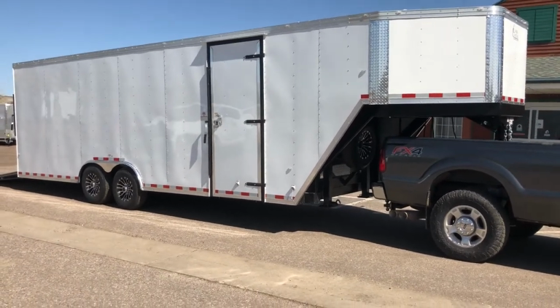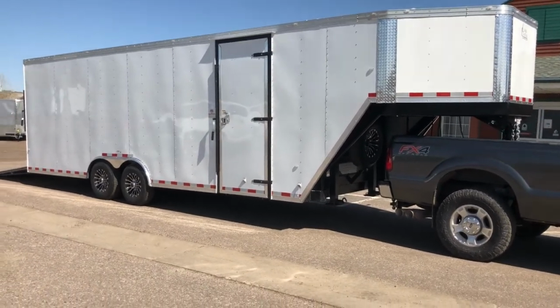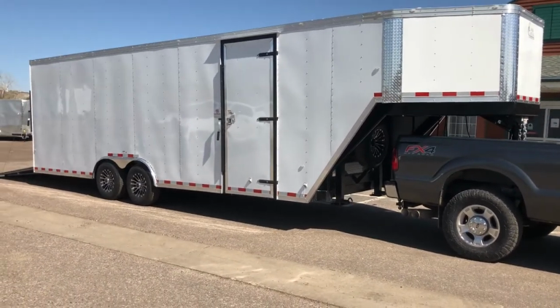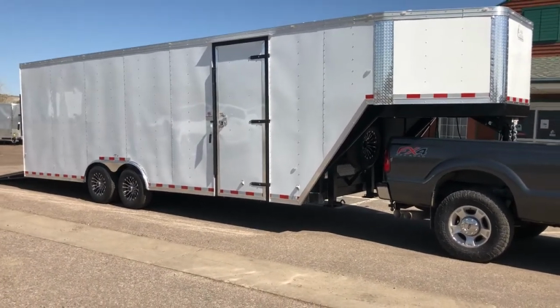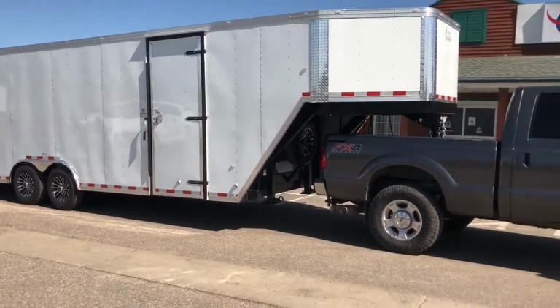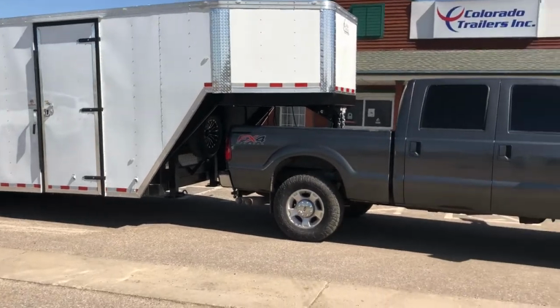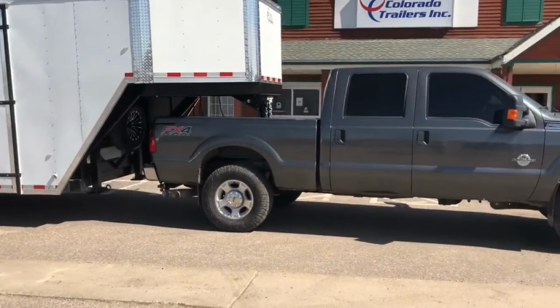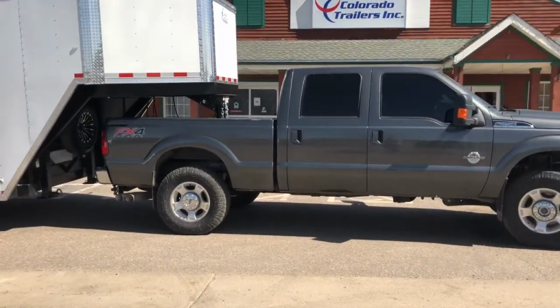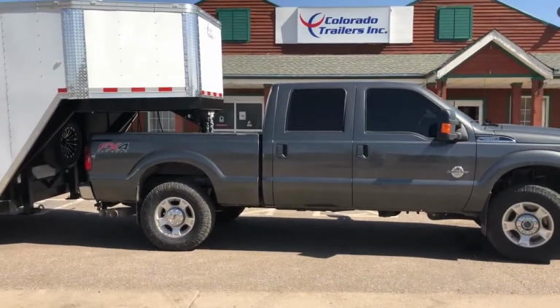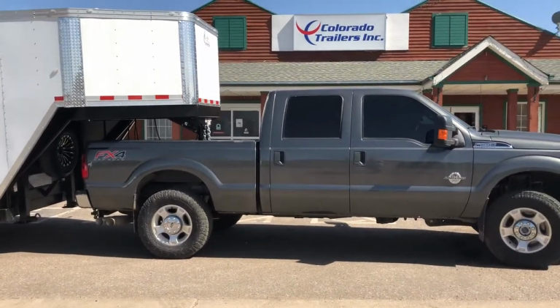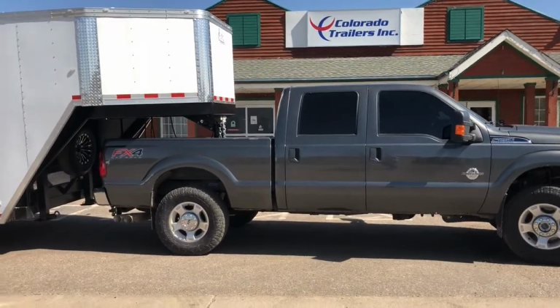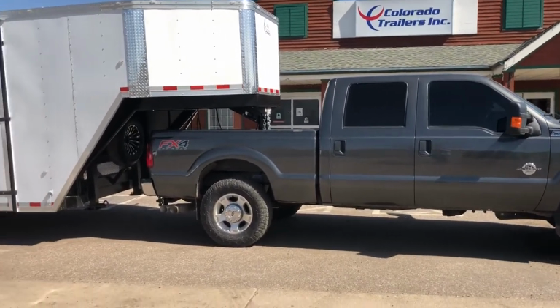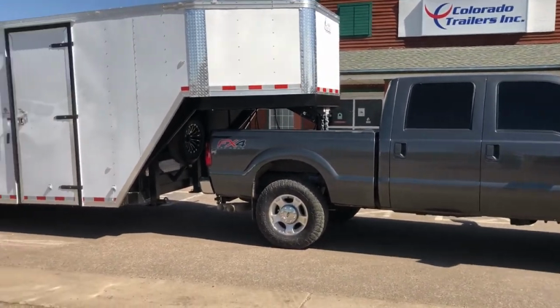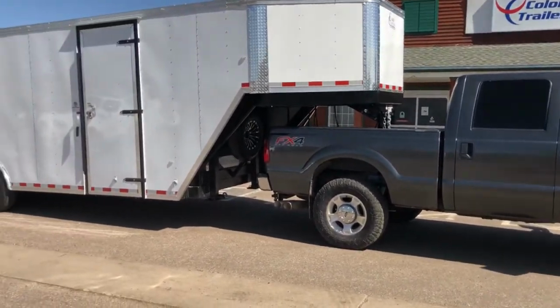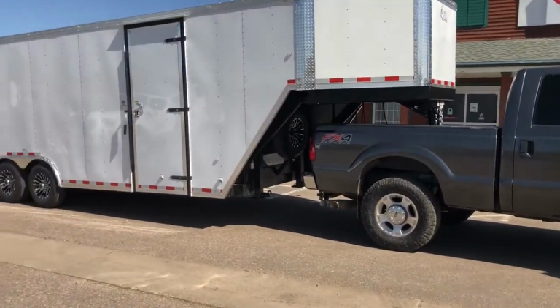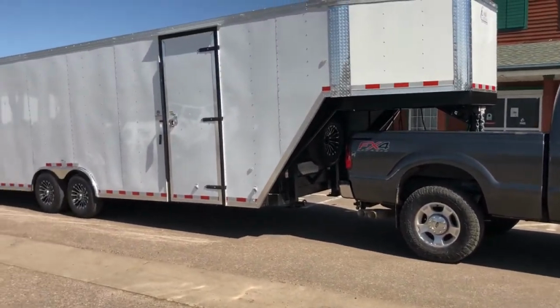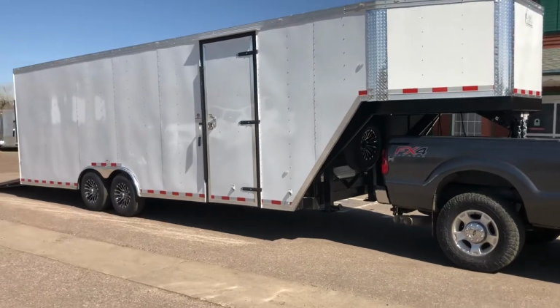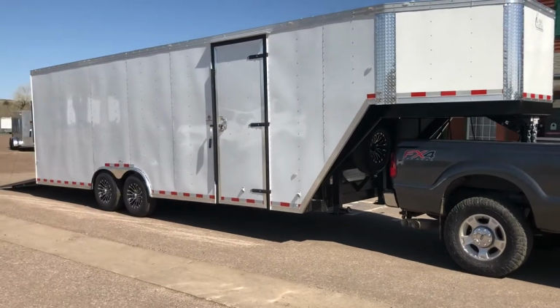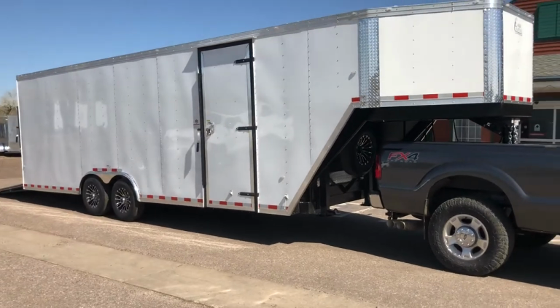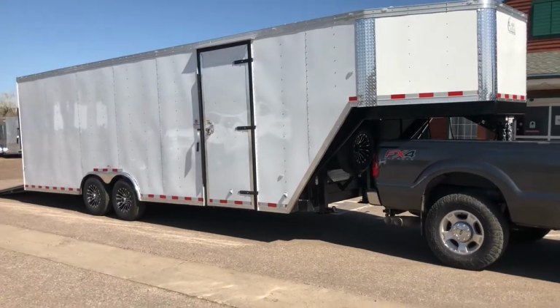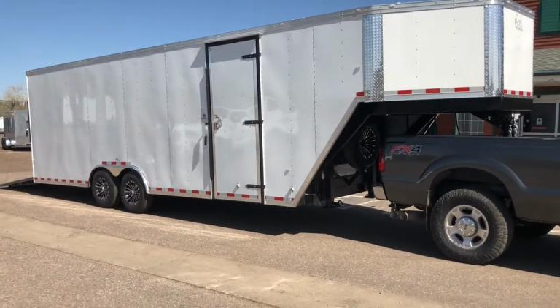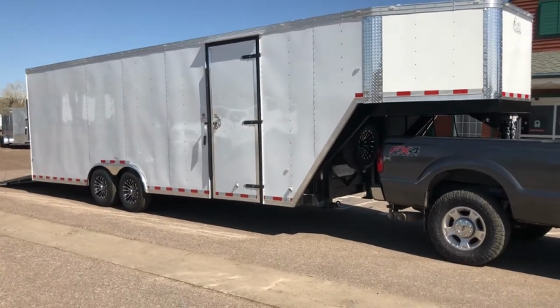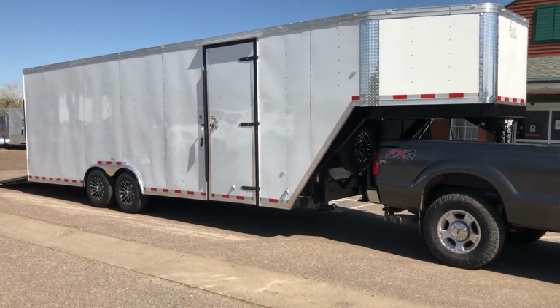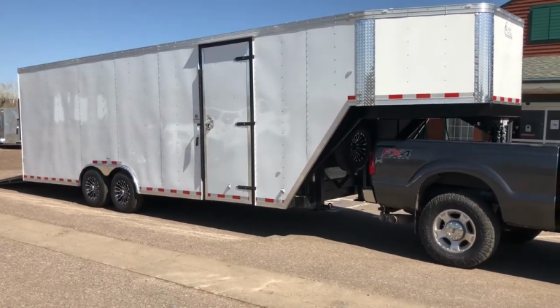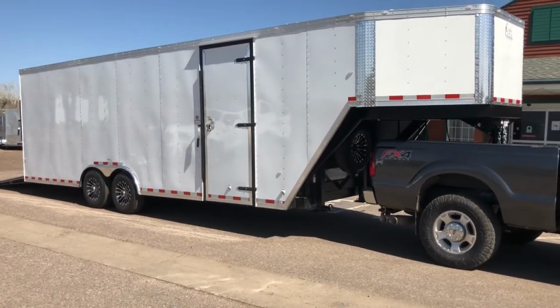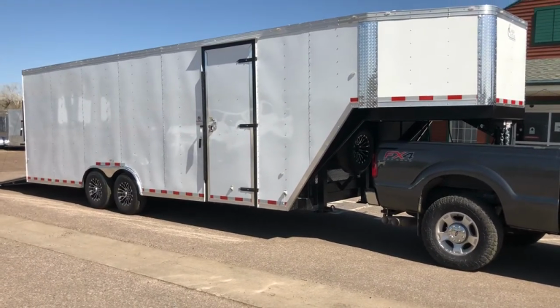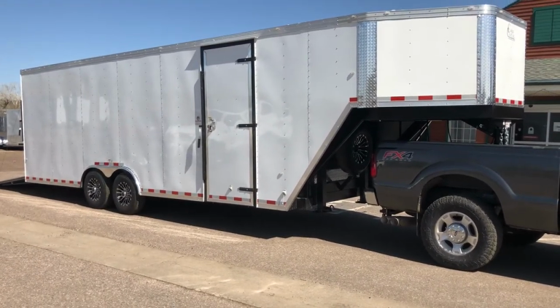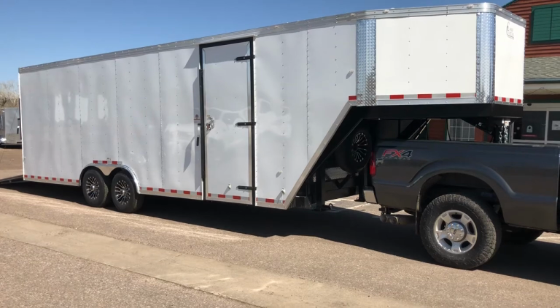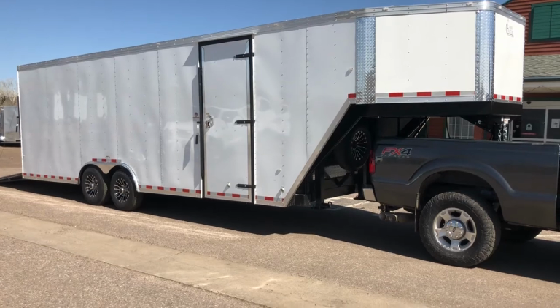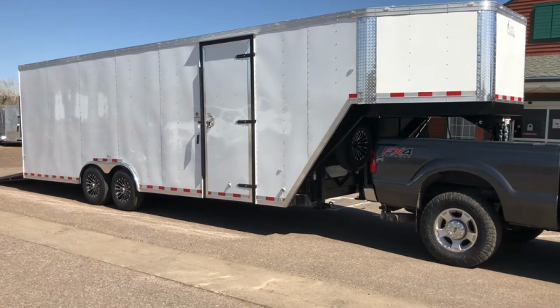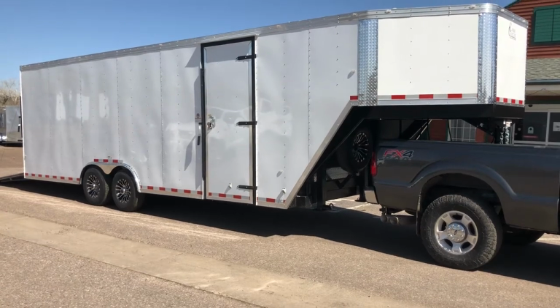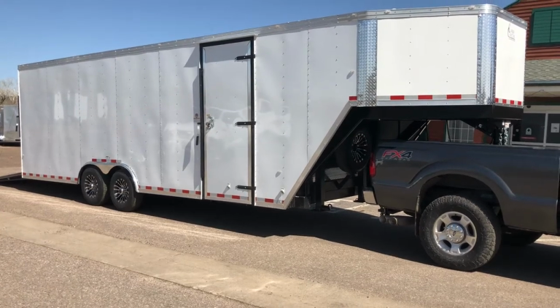It does have a 45 degree nose on it so you guys can see. It is compatible with a short bed truck or a long bed truck. This one again has 32 feet overall so we have 8 feet in the neck and 24 feet of deck on the inside.